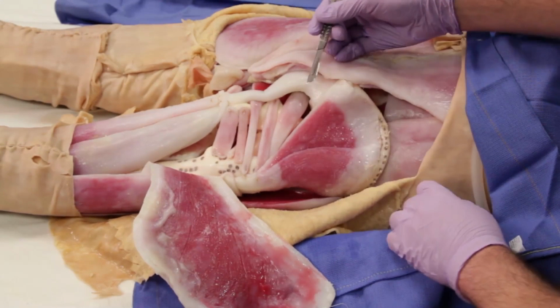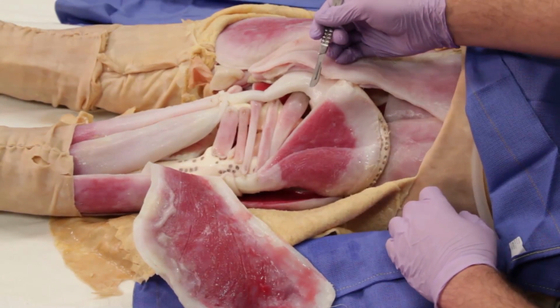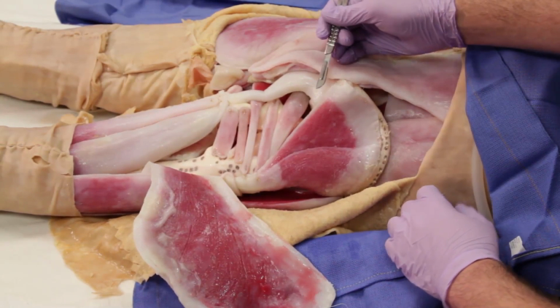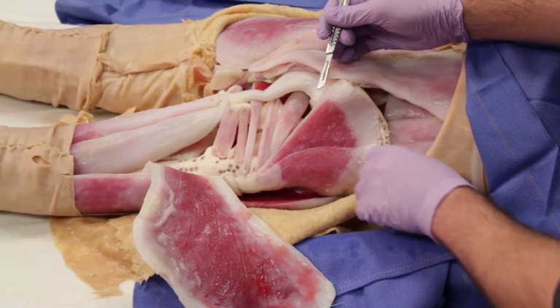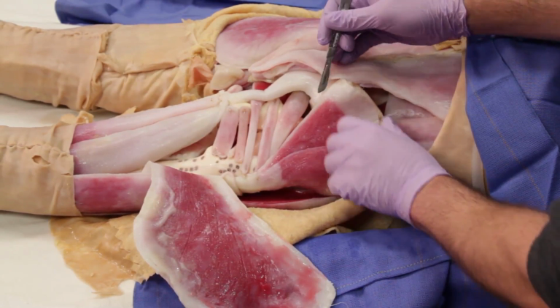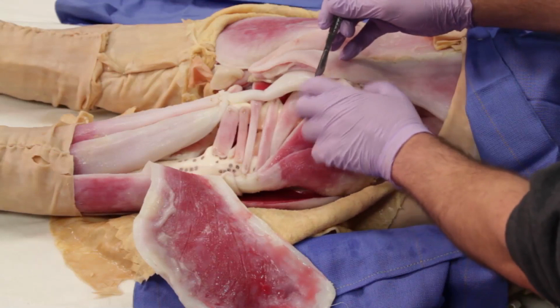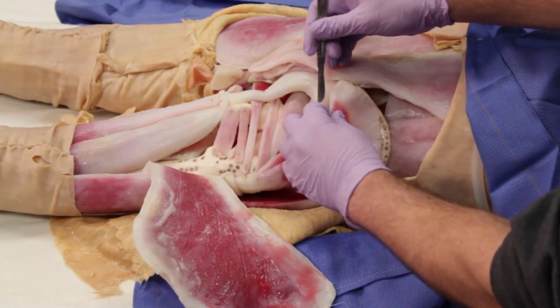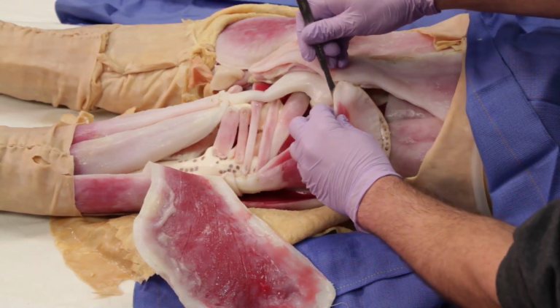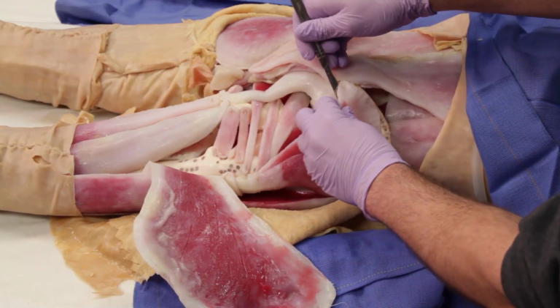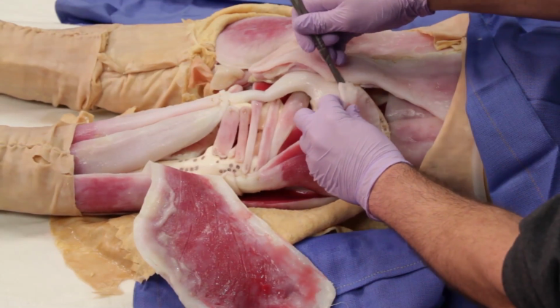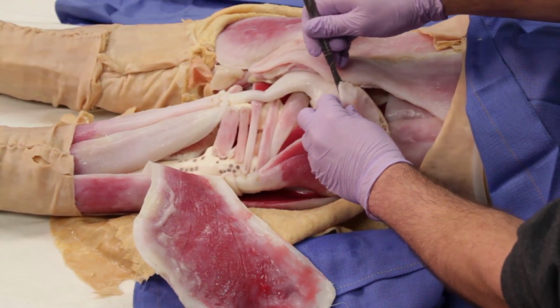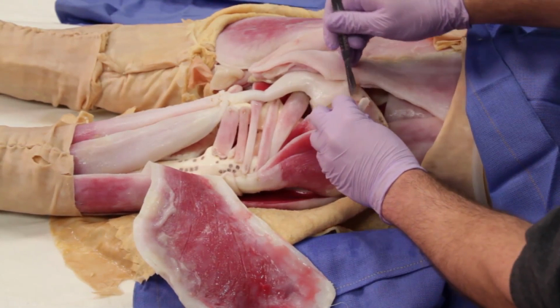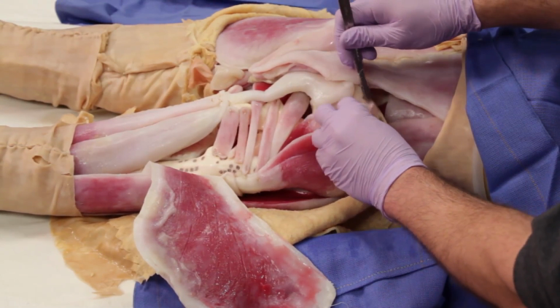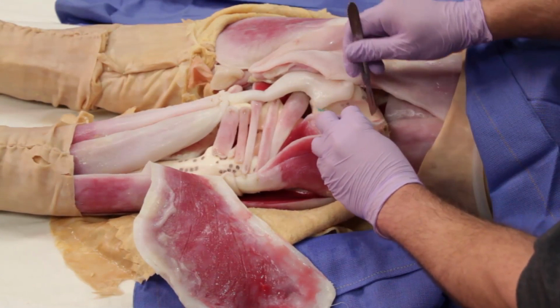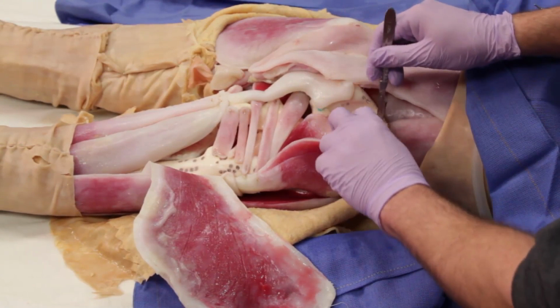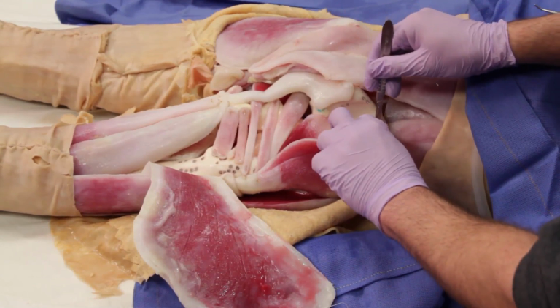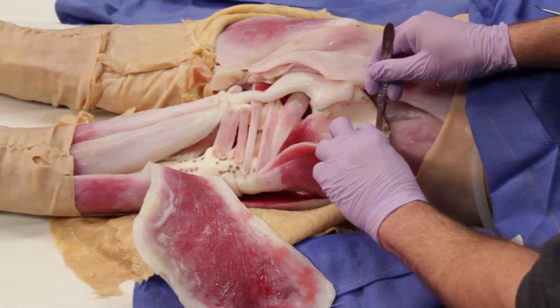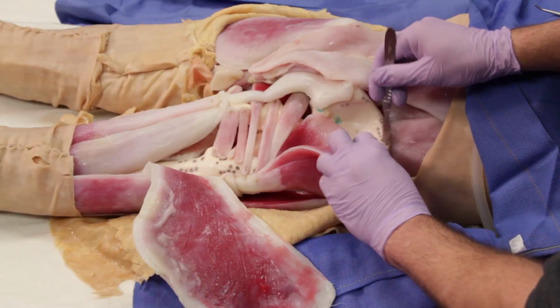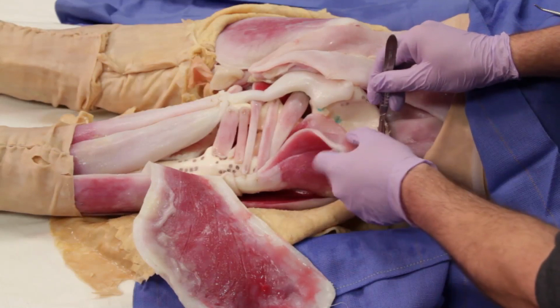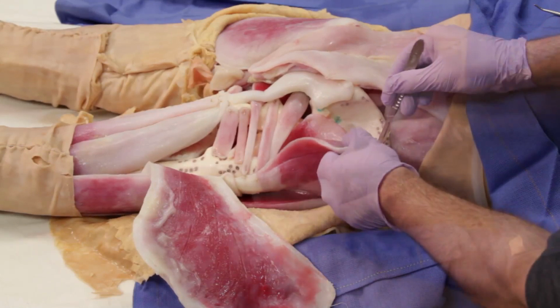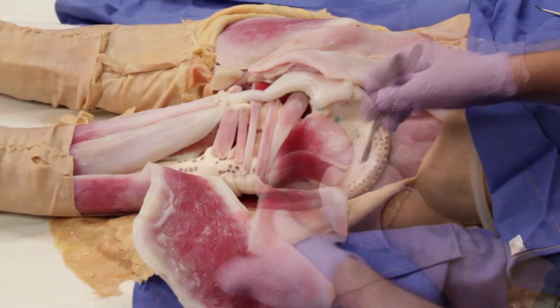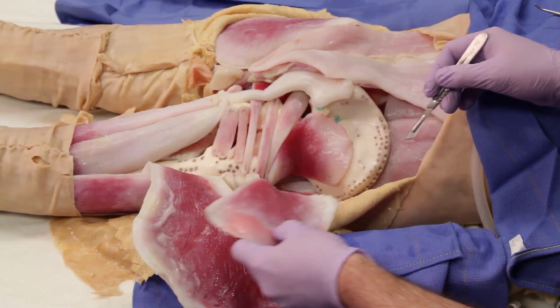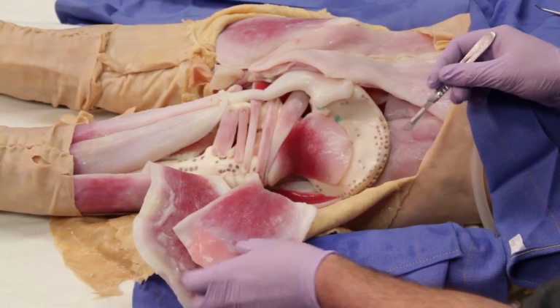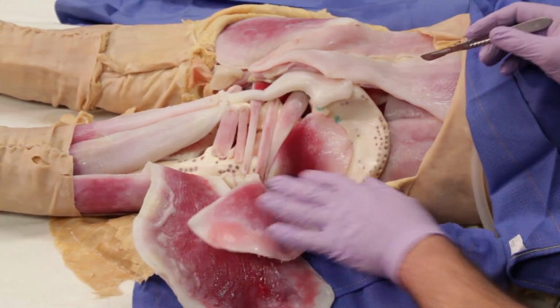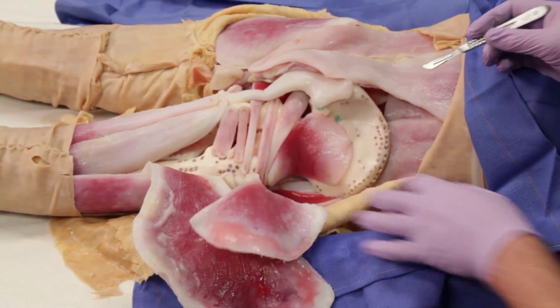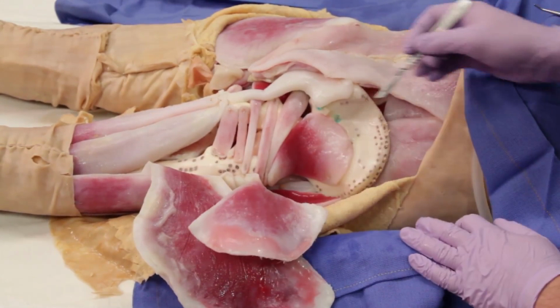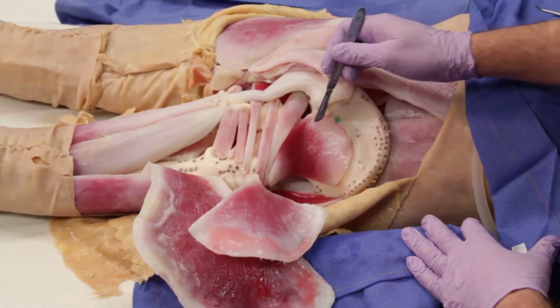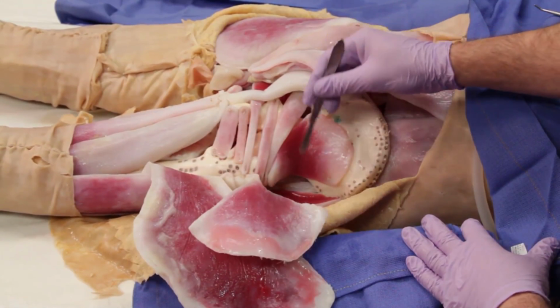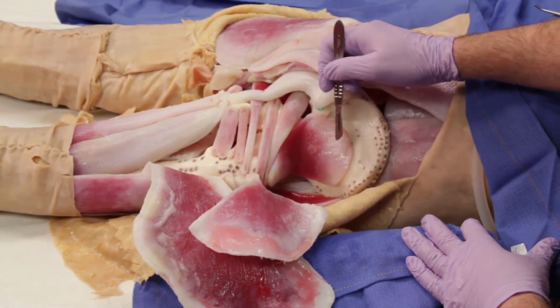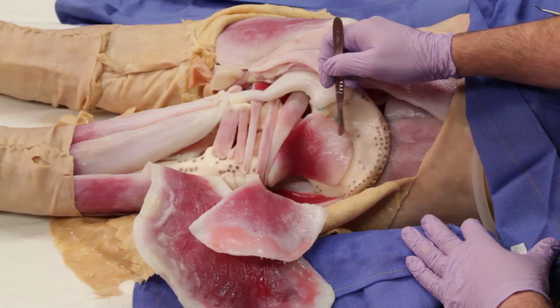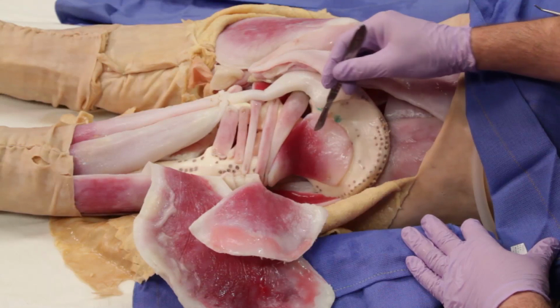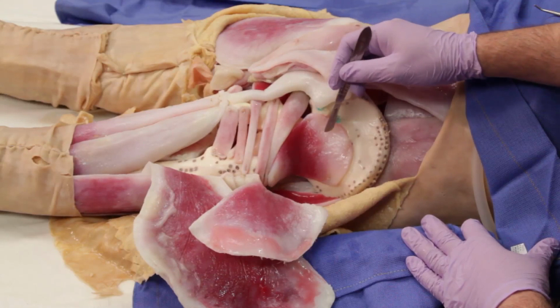In order to view the last of the gluteal muscles, you will need to again reflect the gluteus medius and, making a midline incision, remove it from the iliac crest. With the gluteus medius fully reflected, we can now see all of the muscles in the gluteal region.